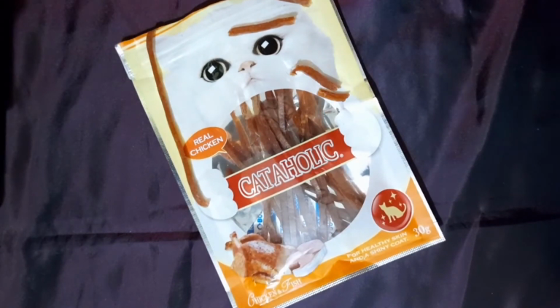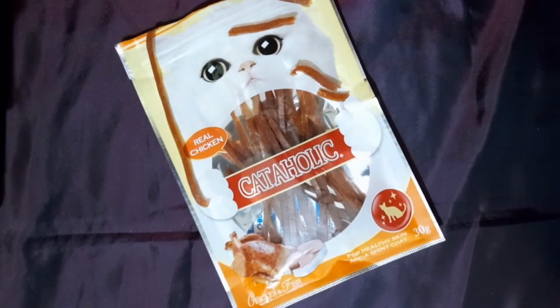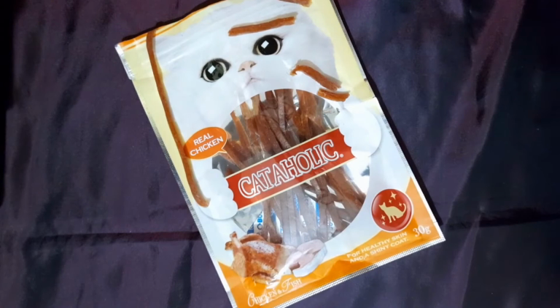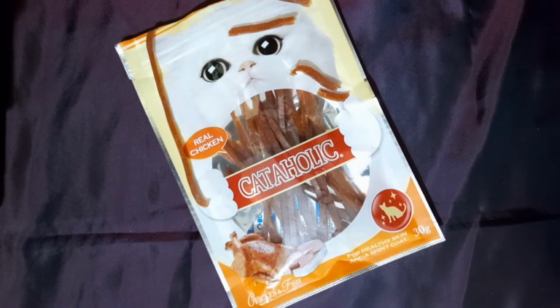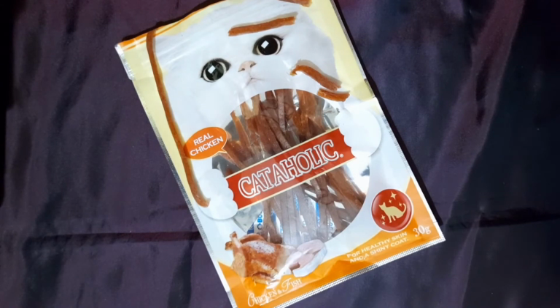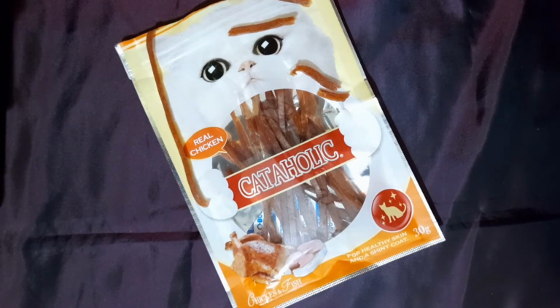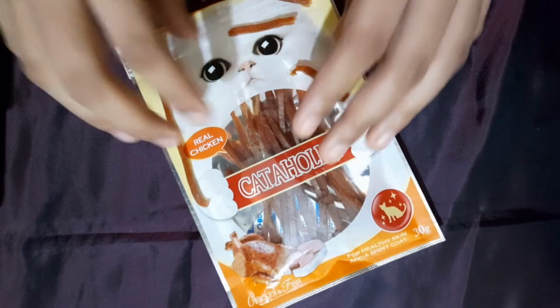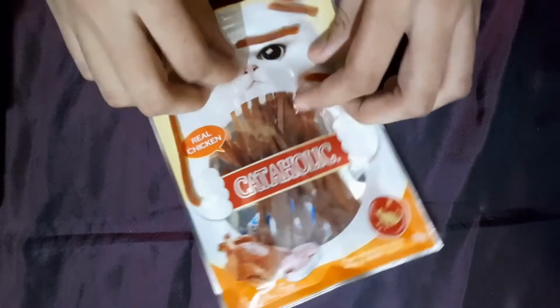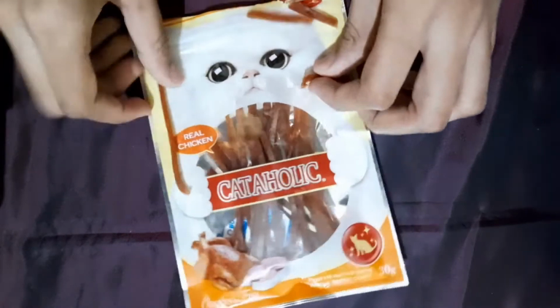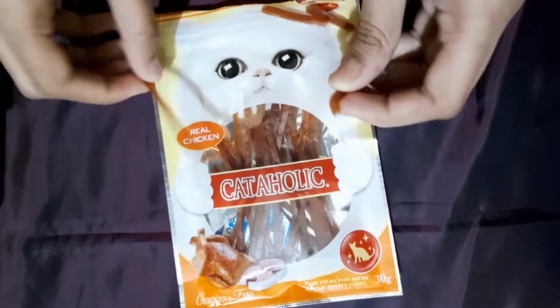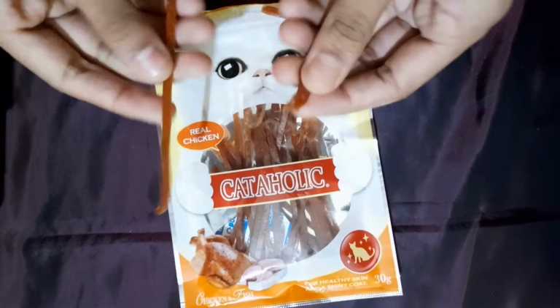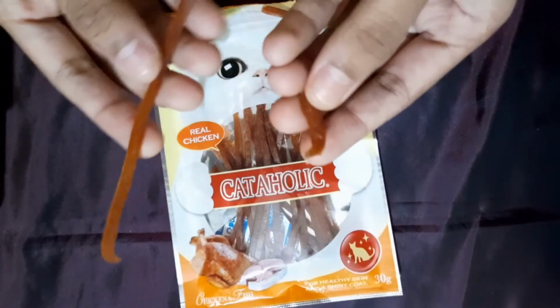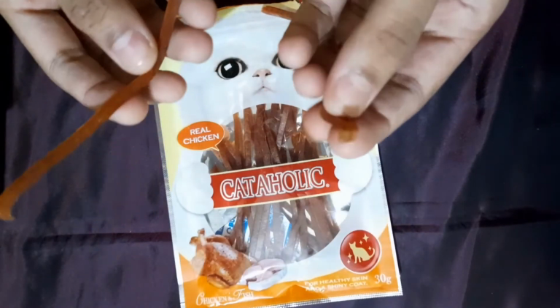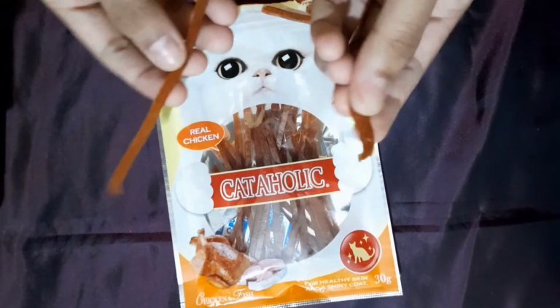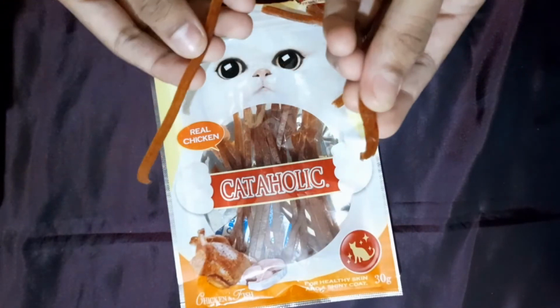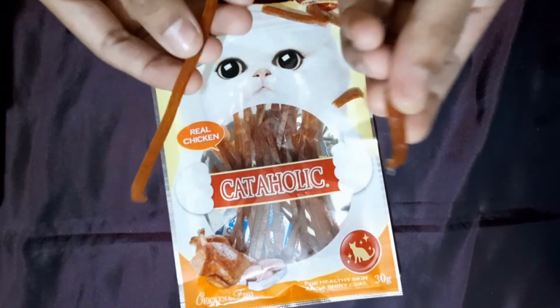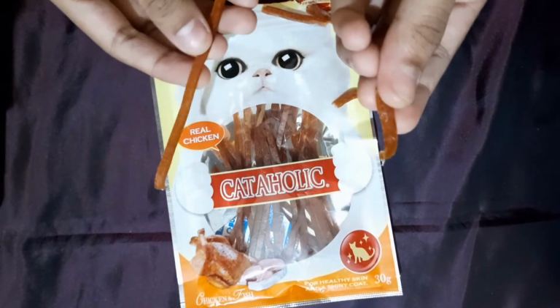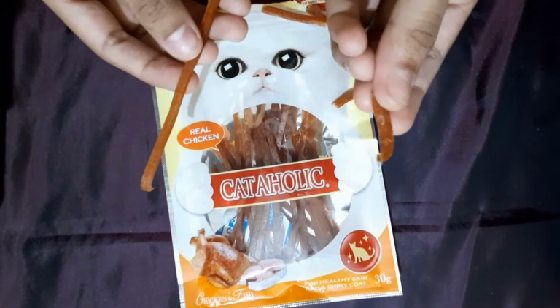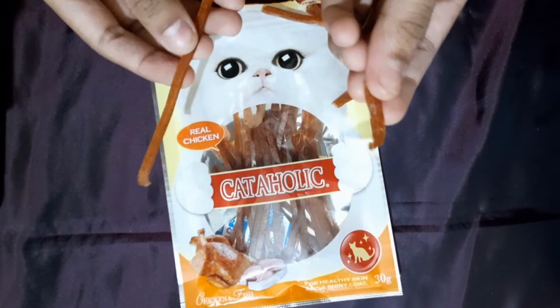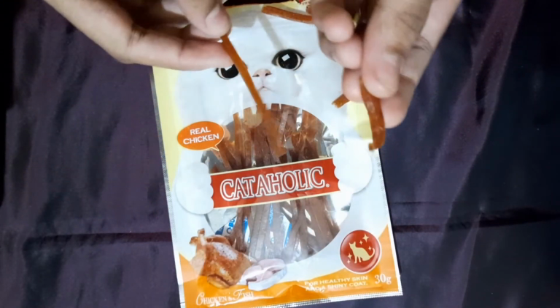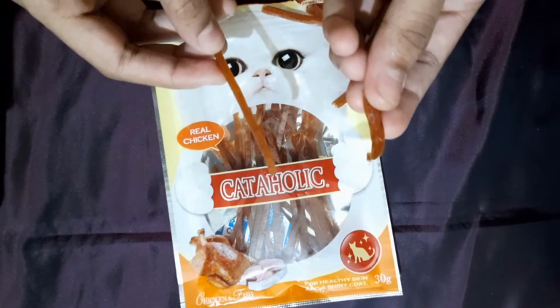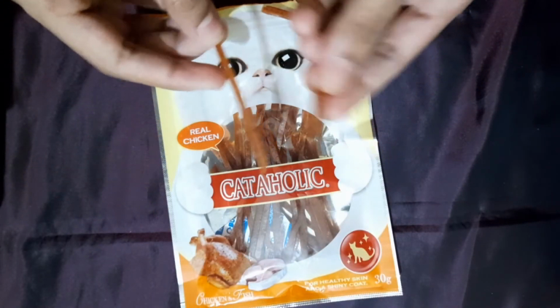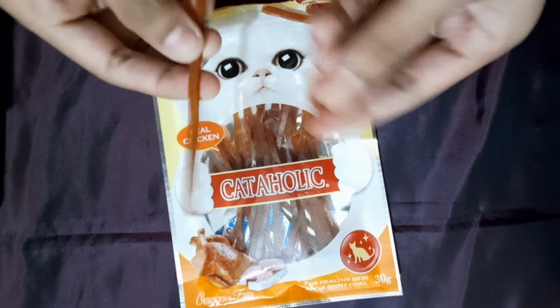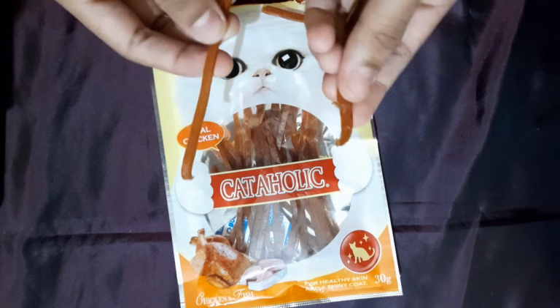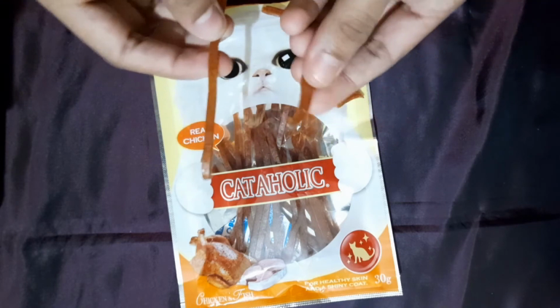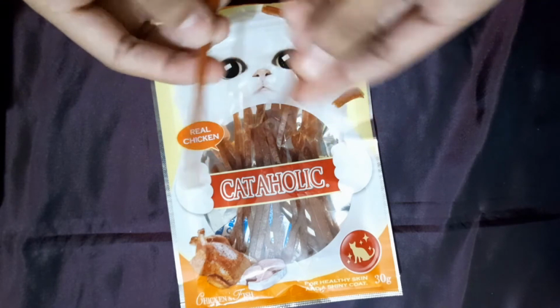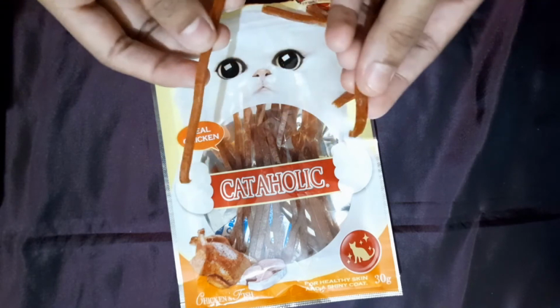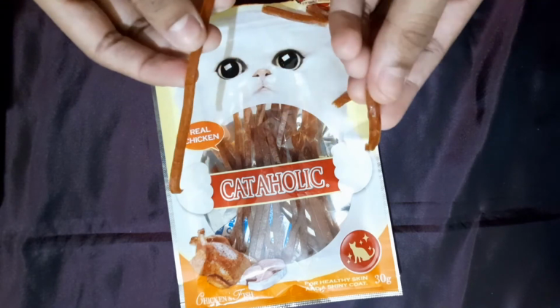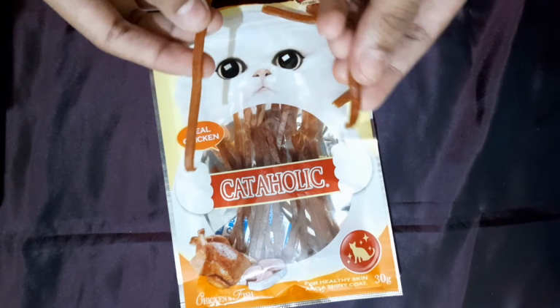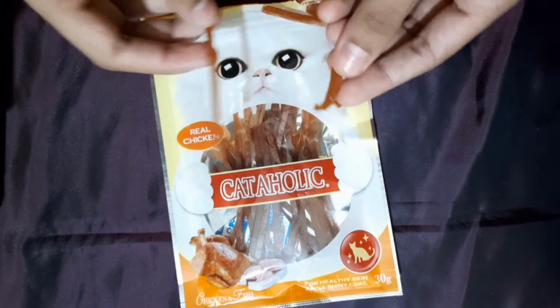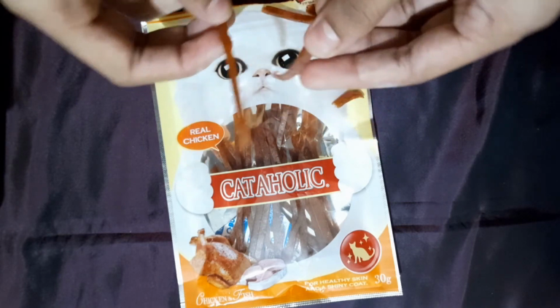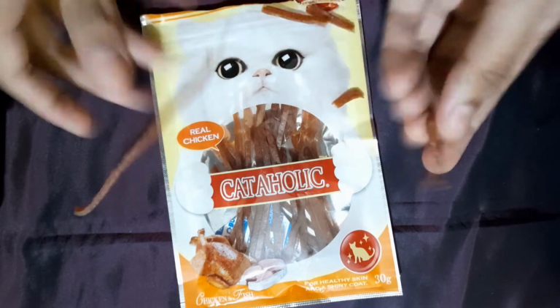Let us now see how my Pepper reacts to this — how she plays, how she eats it, and all.